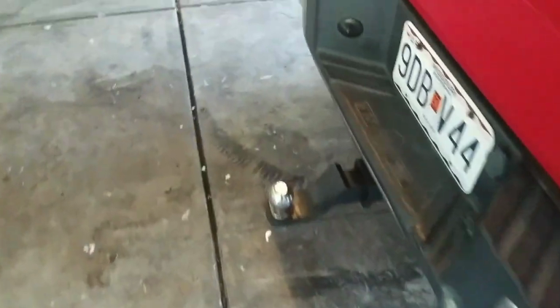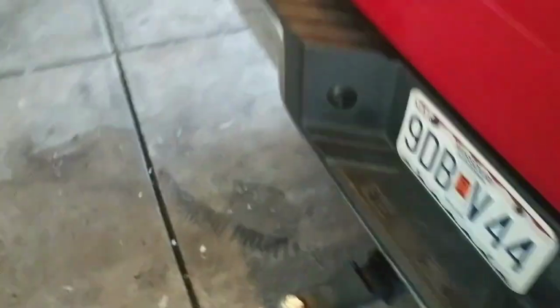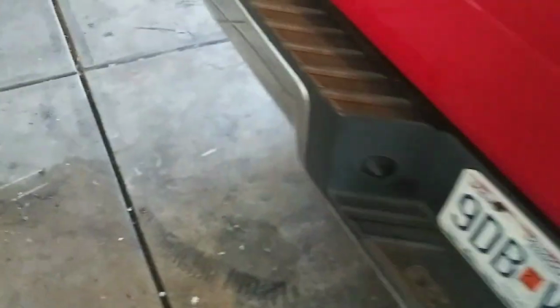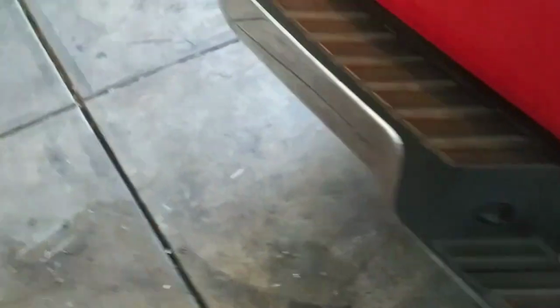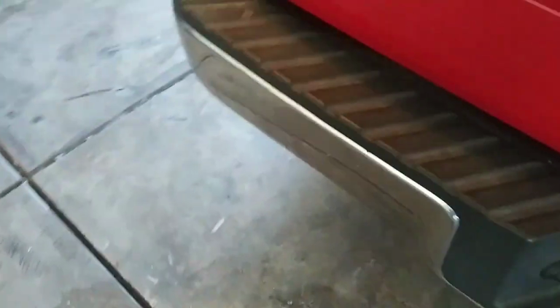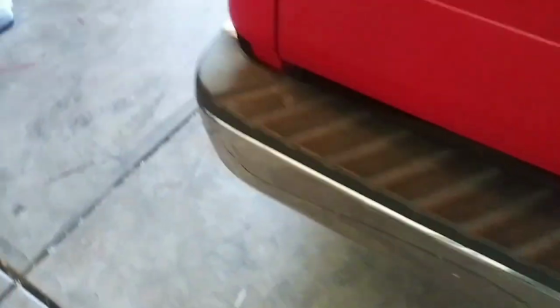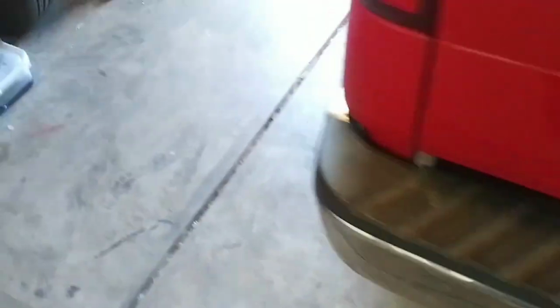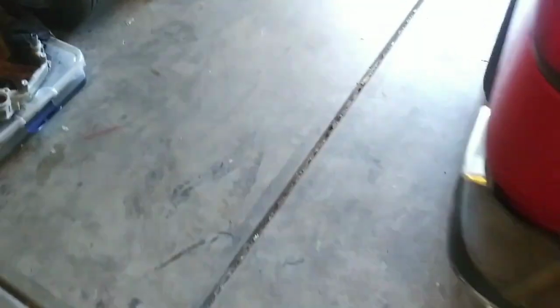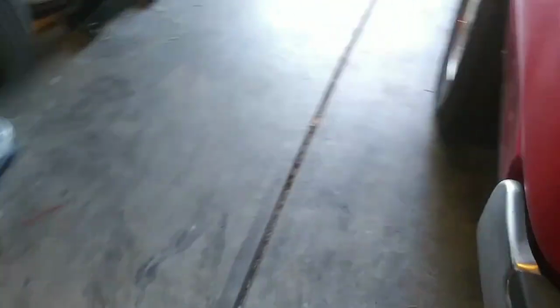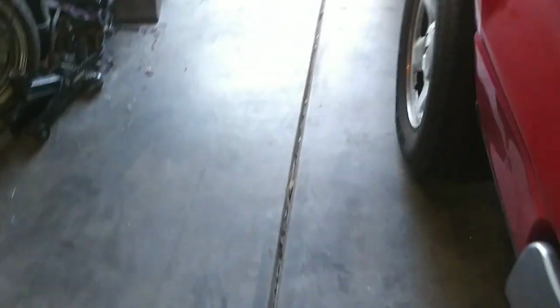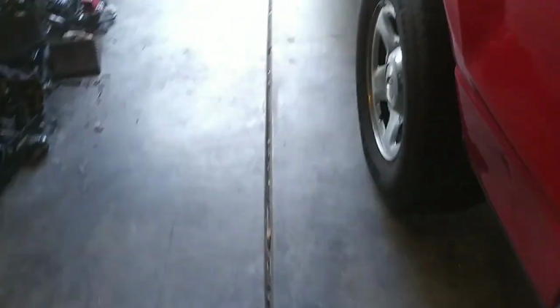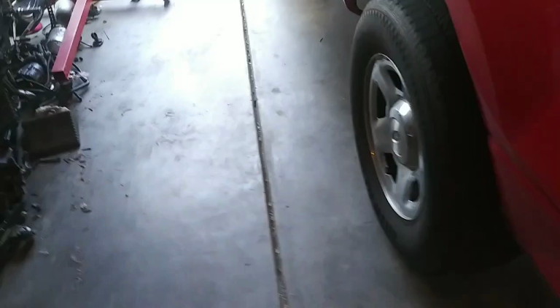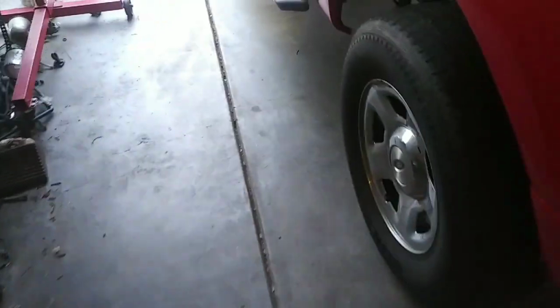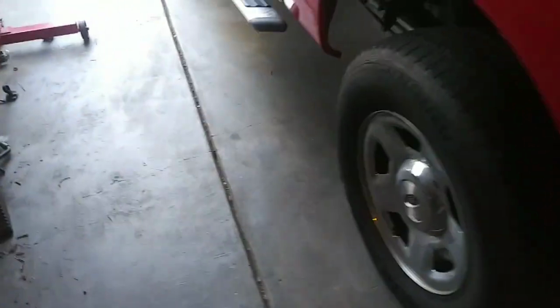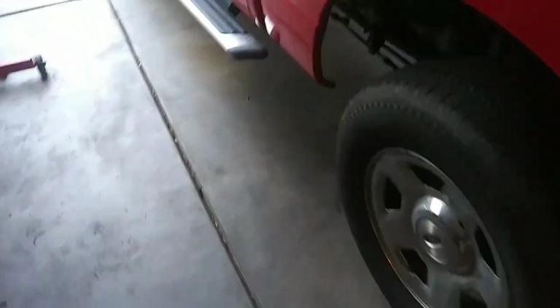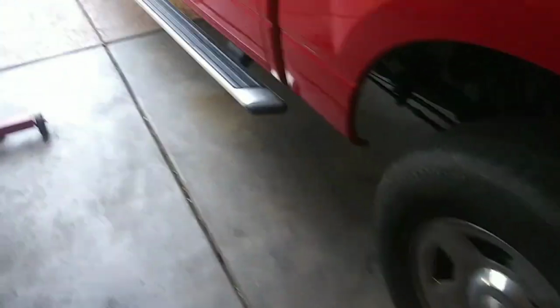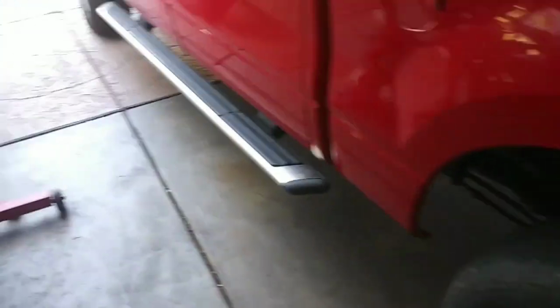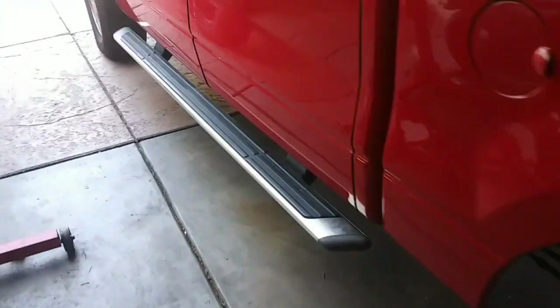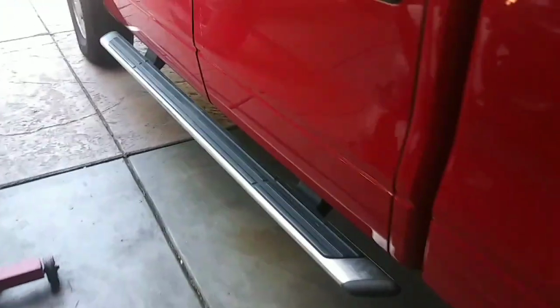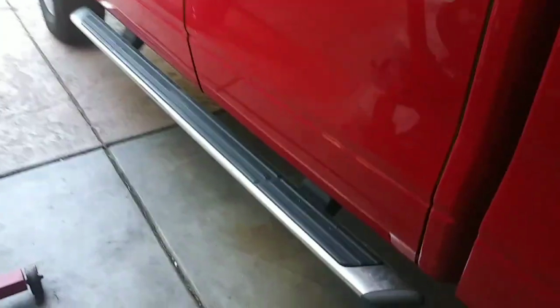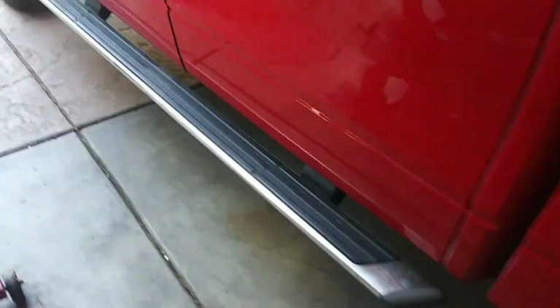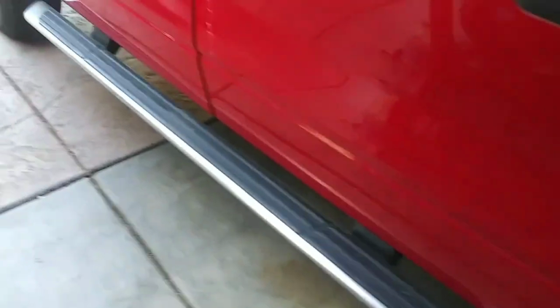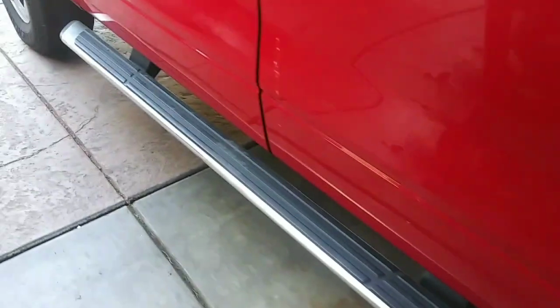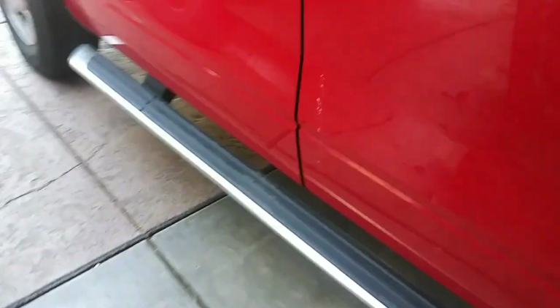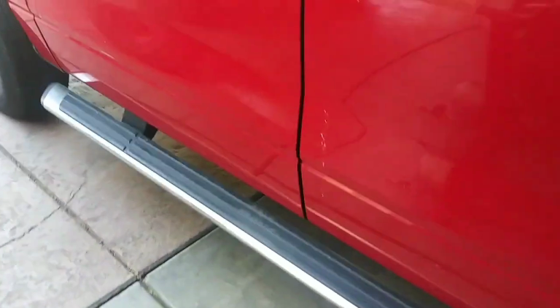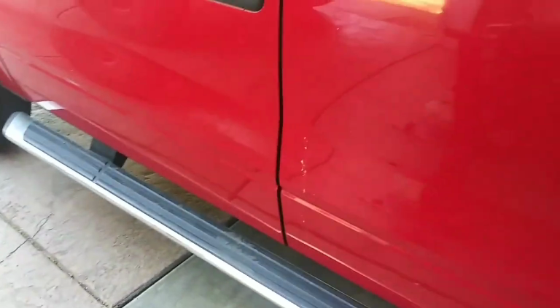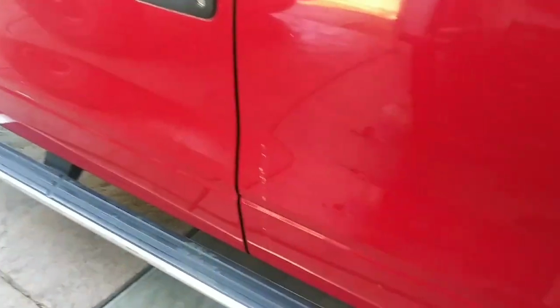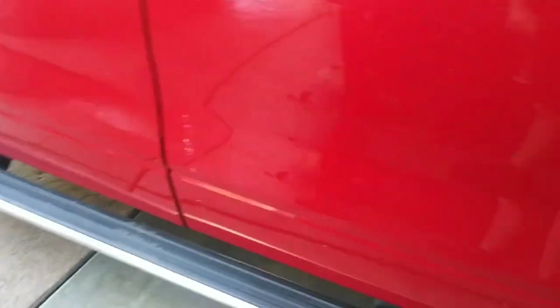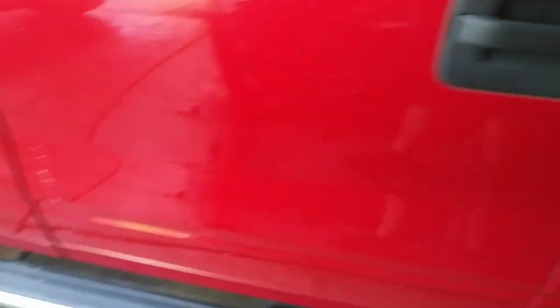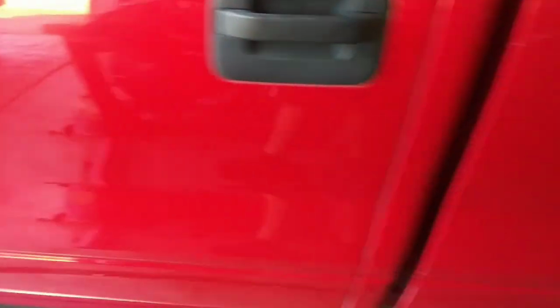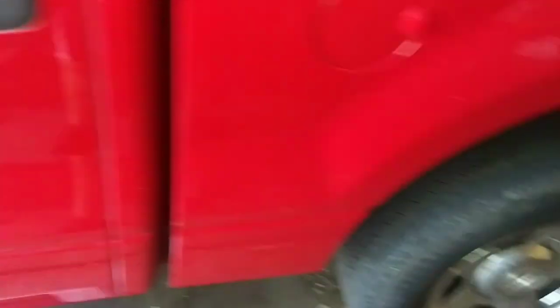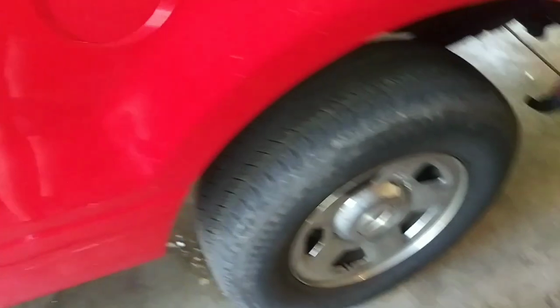It's gonna be like 2,600 RPM at 70 miles an hour, so that doesn't seem that bad to me. And yeah, I'm gonna go ahead and do it.